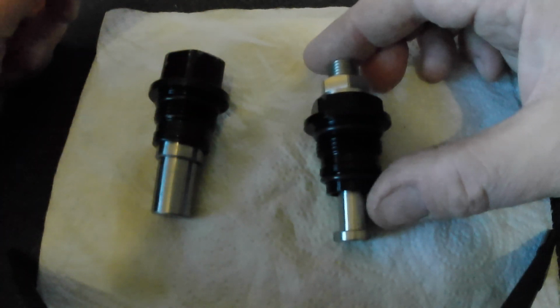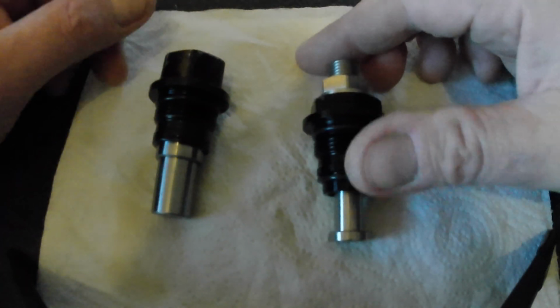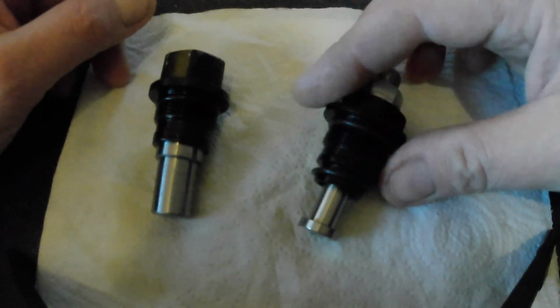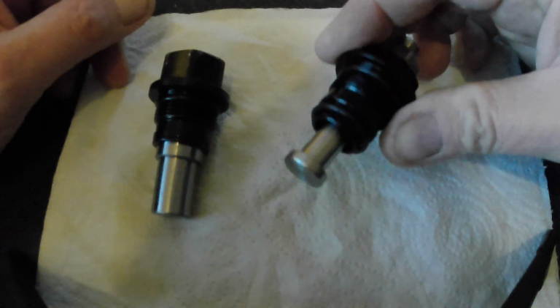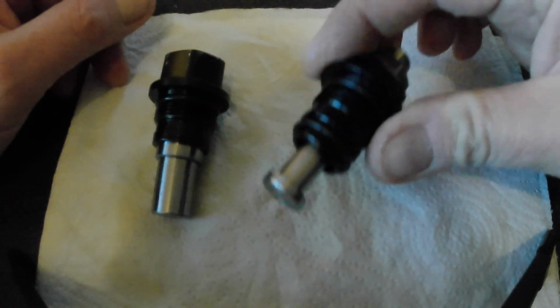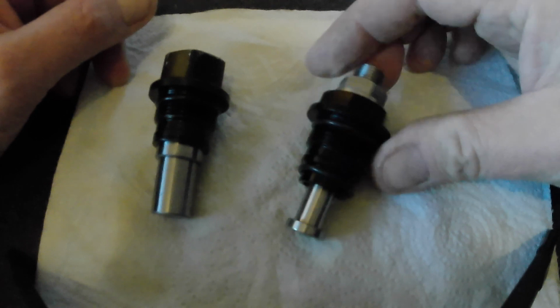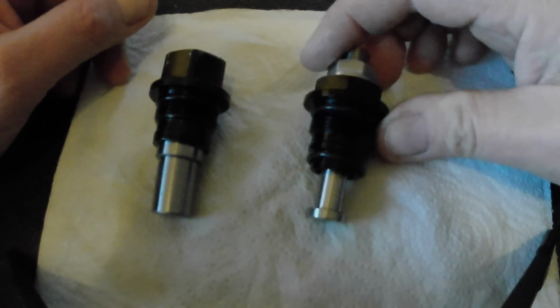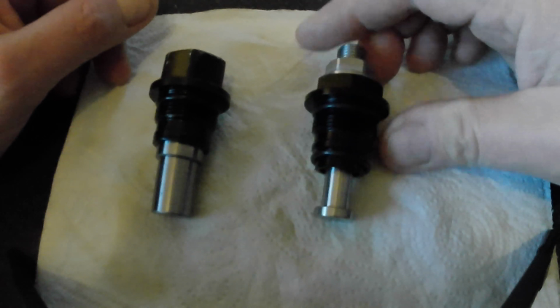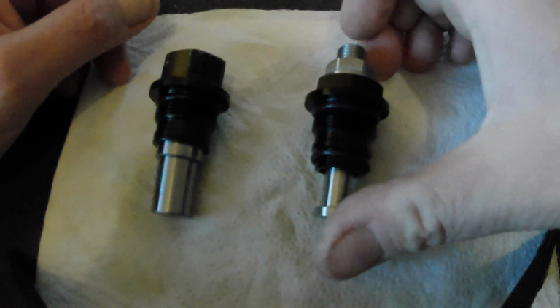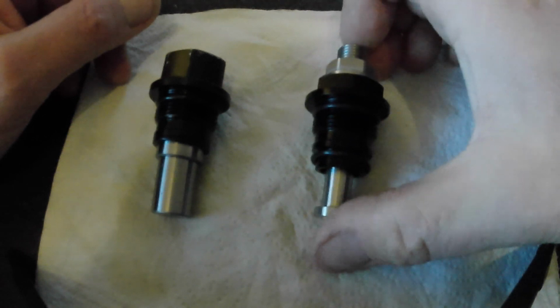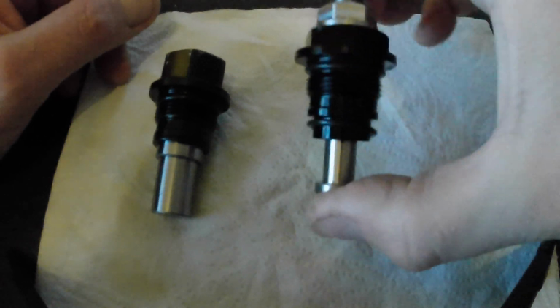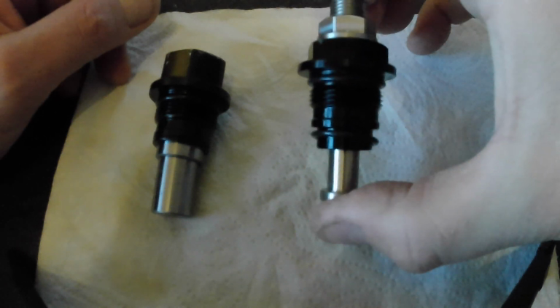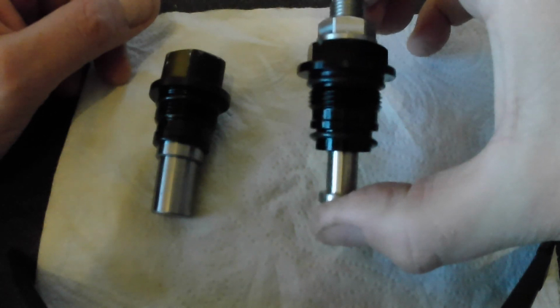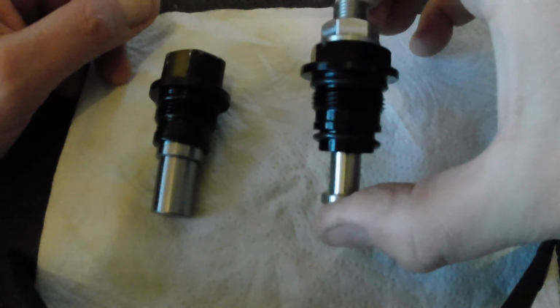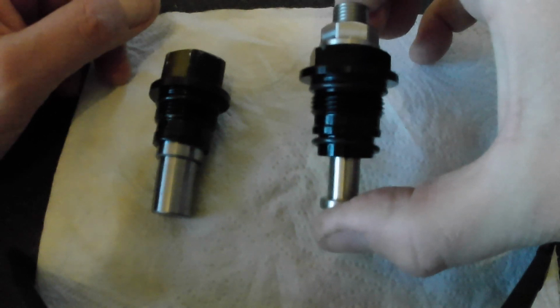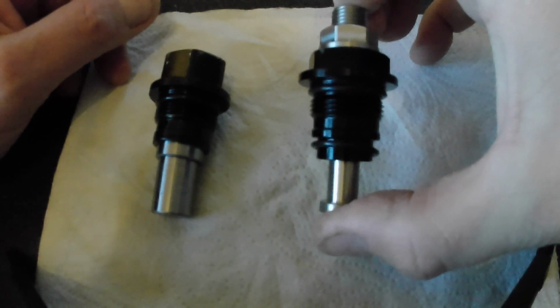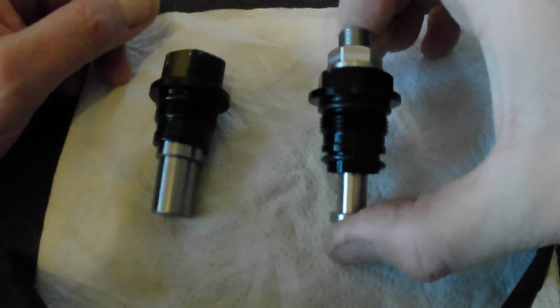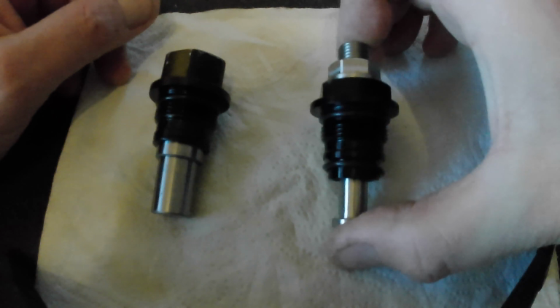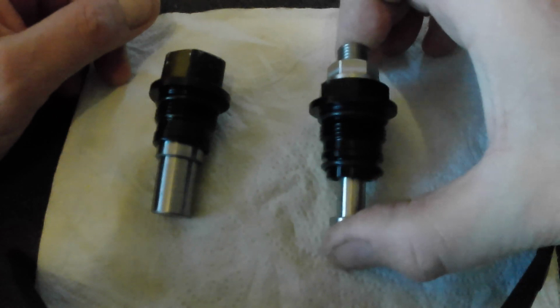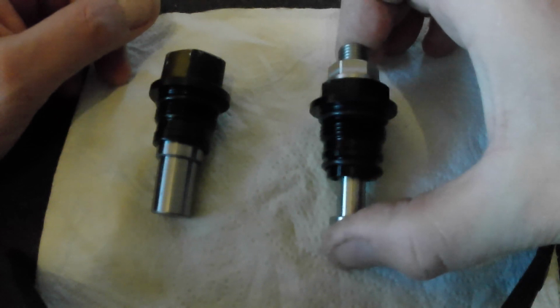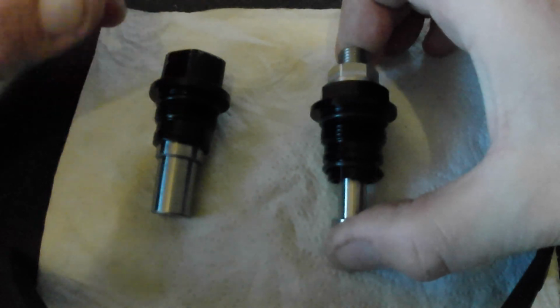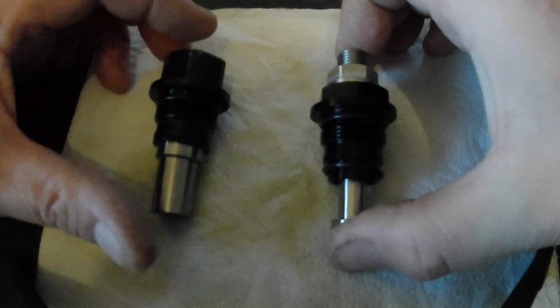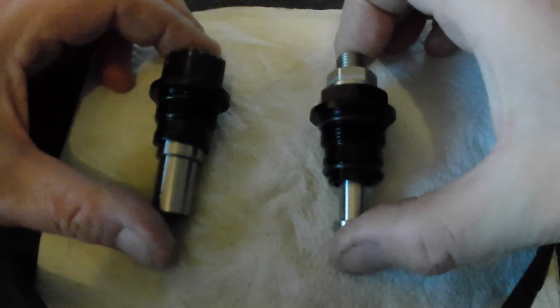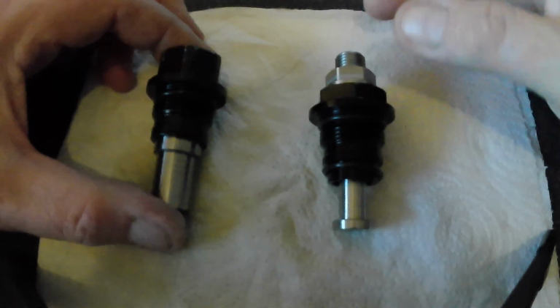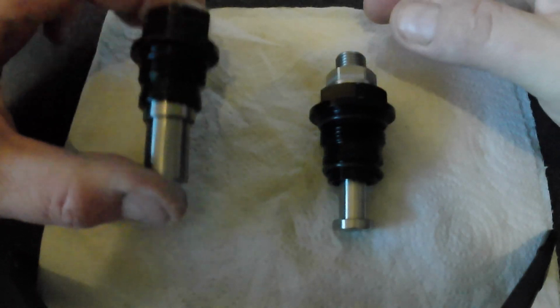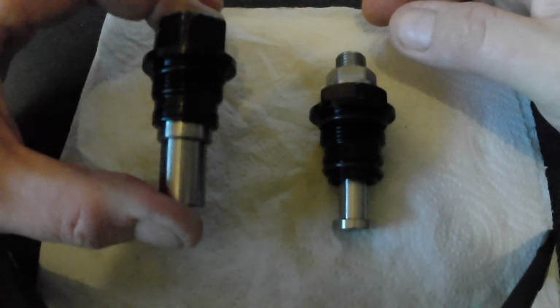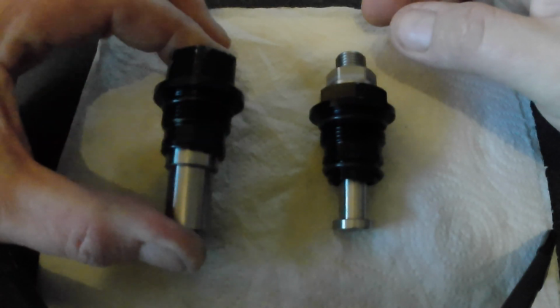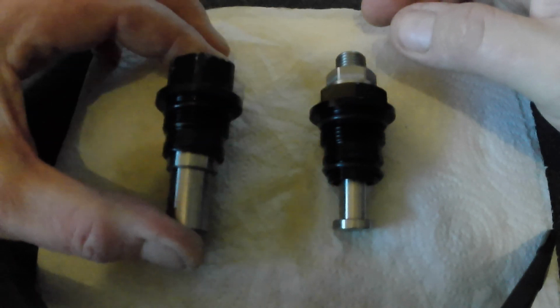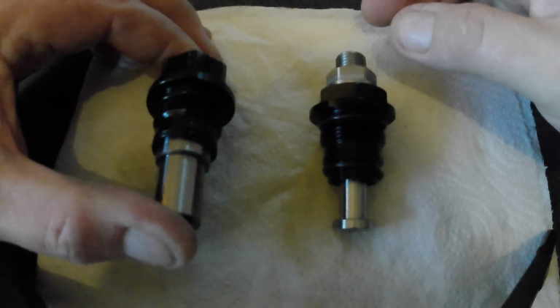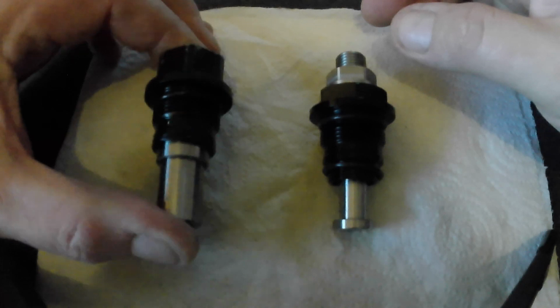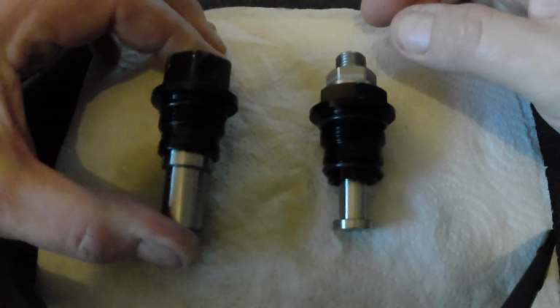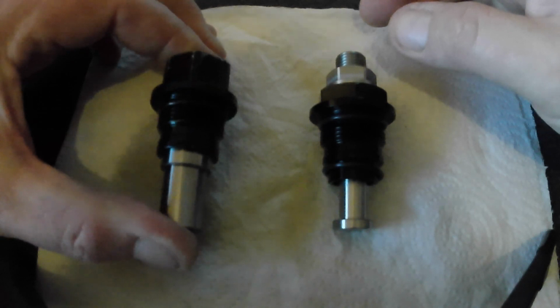I am now in receipt of my manual cam chain tensioner for the BMW F850GS. Alongside it for comparison is the hydraulic version.